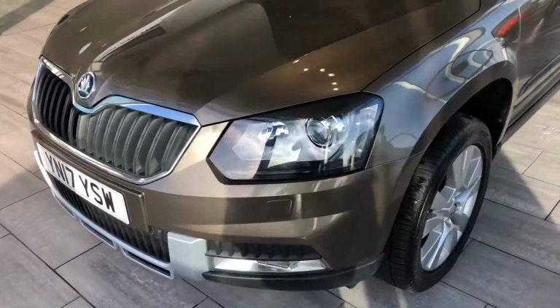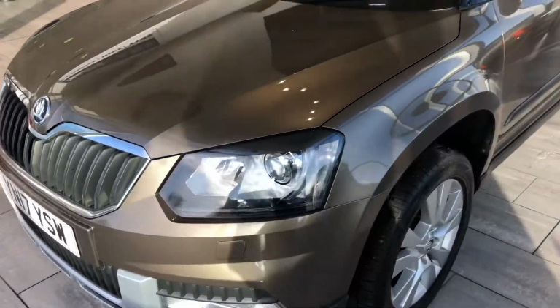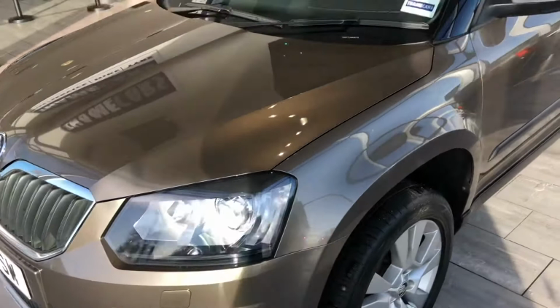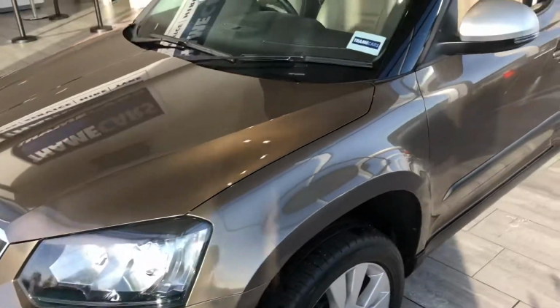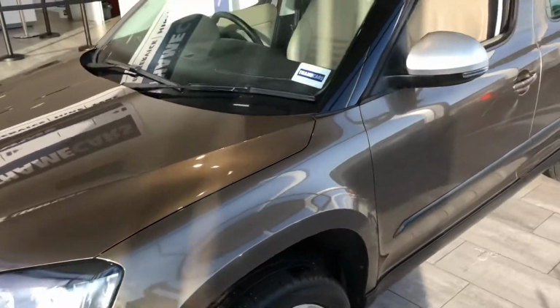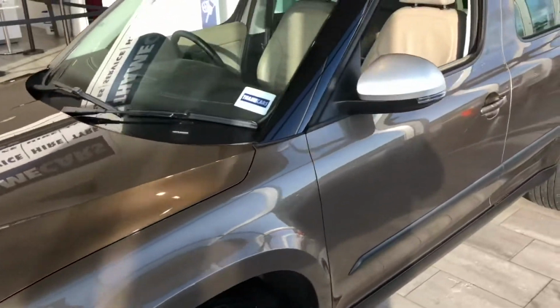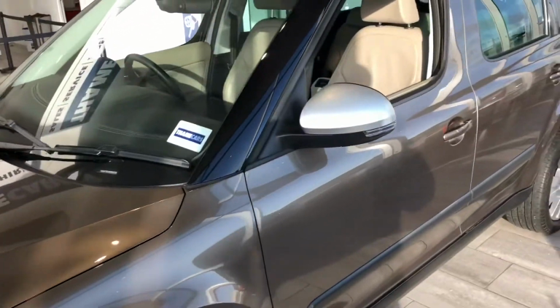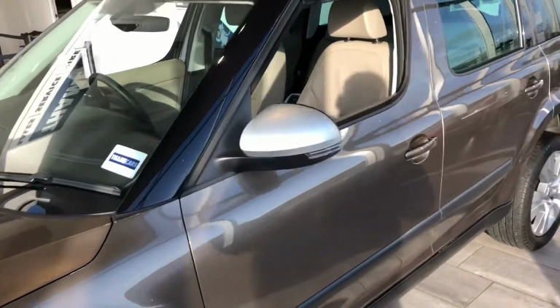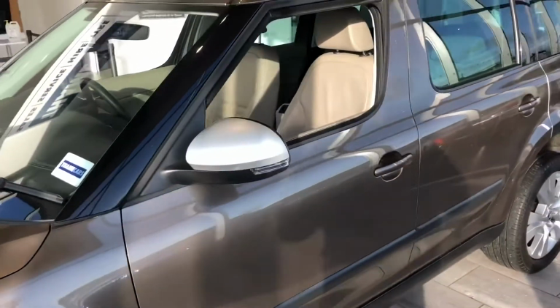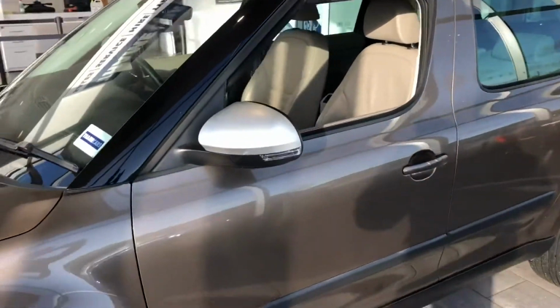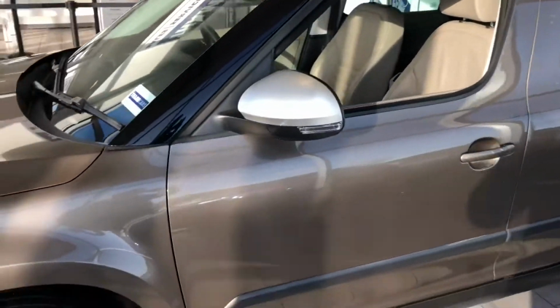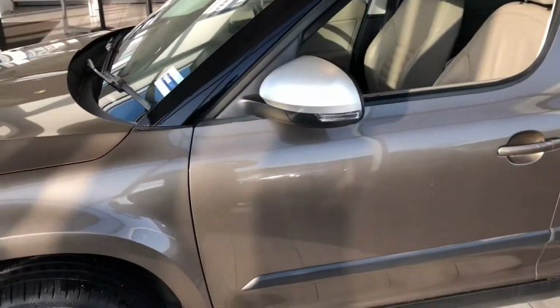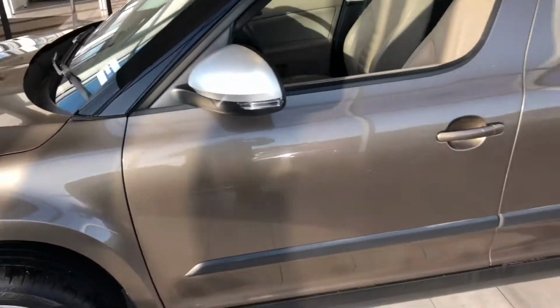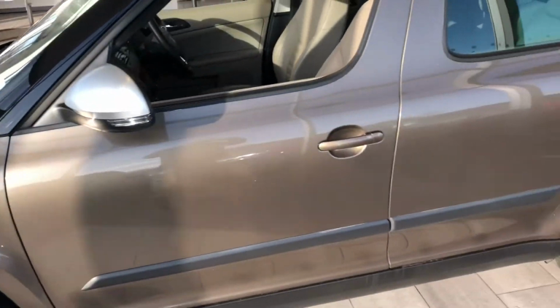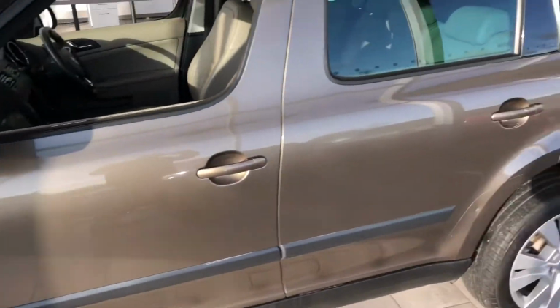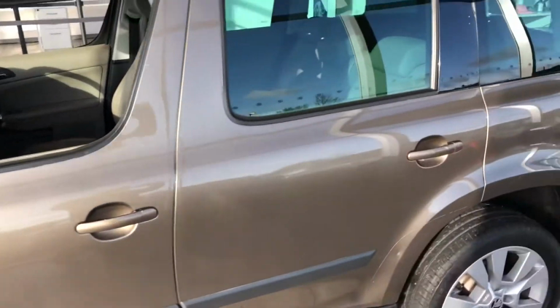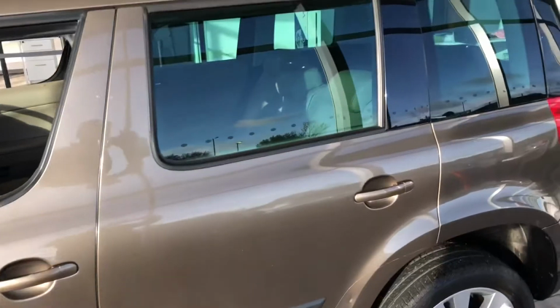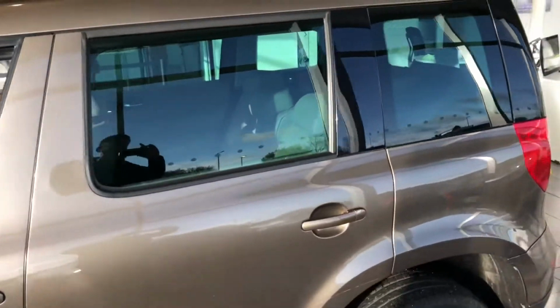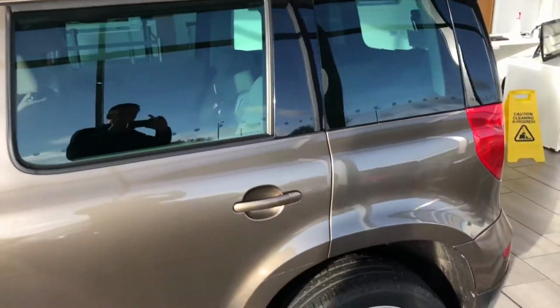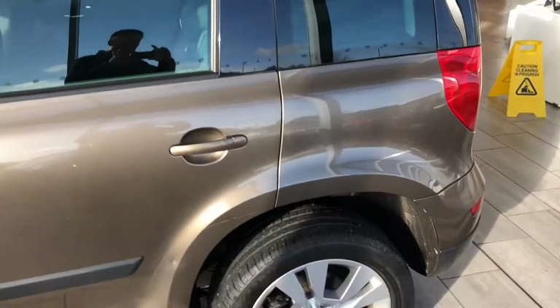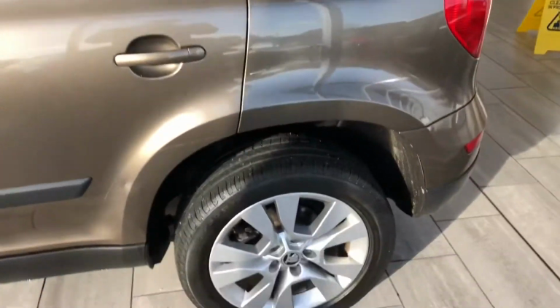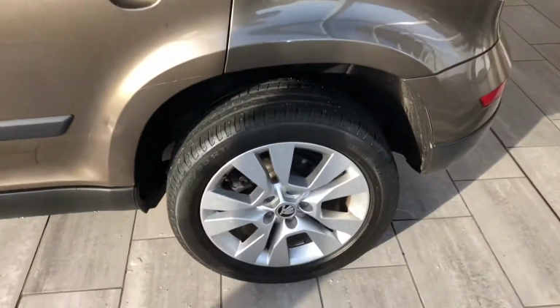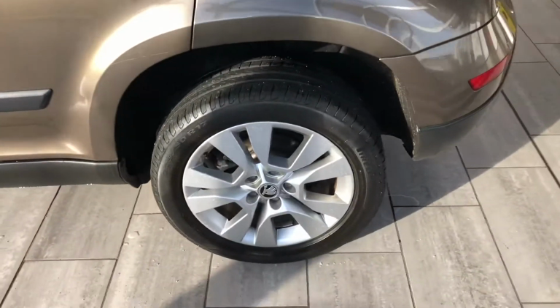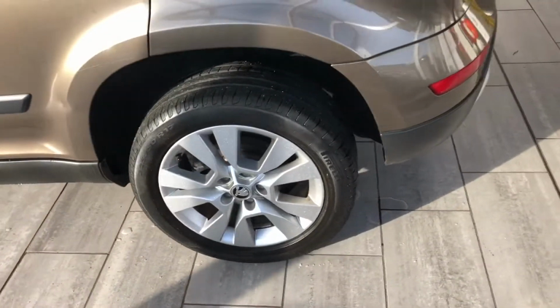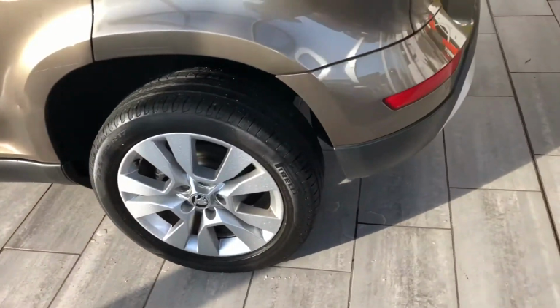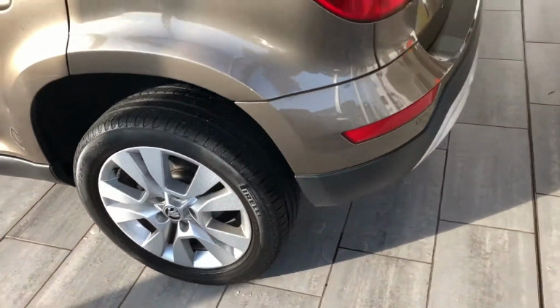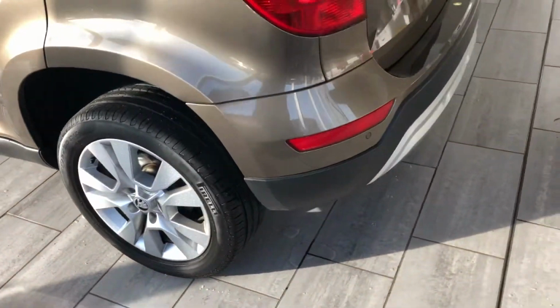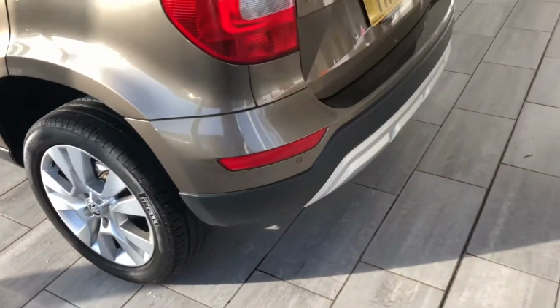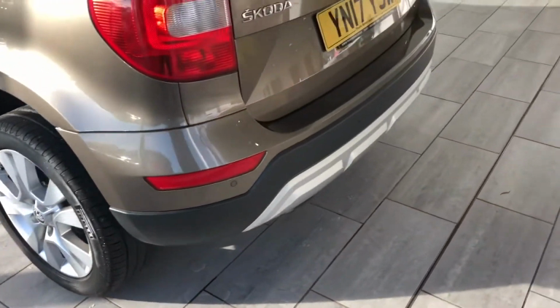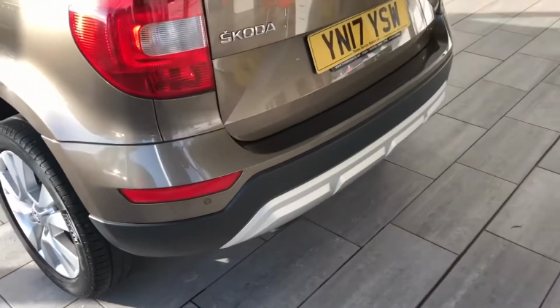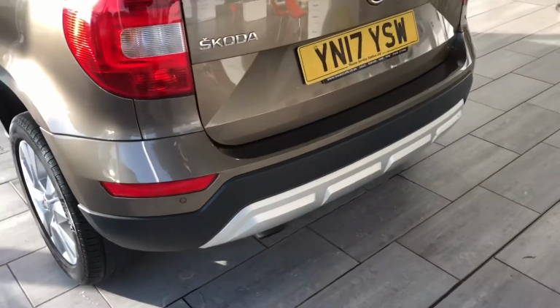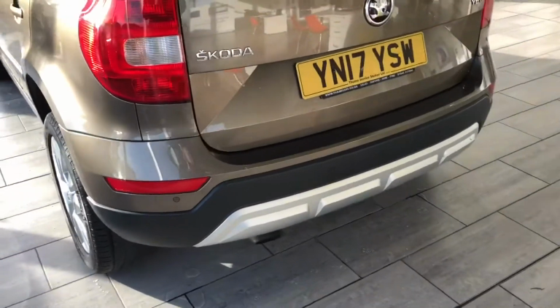Paintwork is in excellent condition for the year, no horrible scratches on the car at all. Alloys are nice and tidy. It's just been serviced, ready for you to drive away.